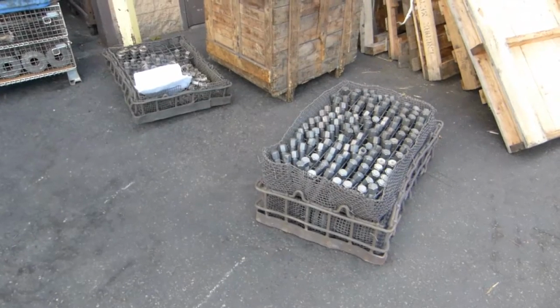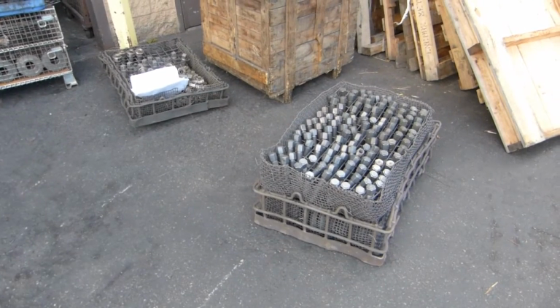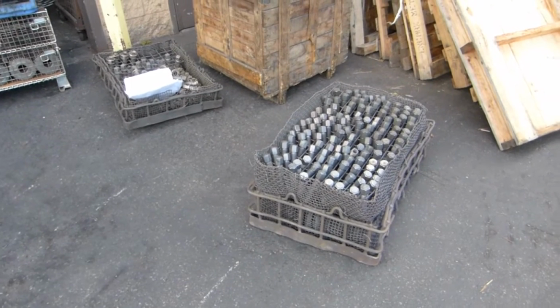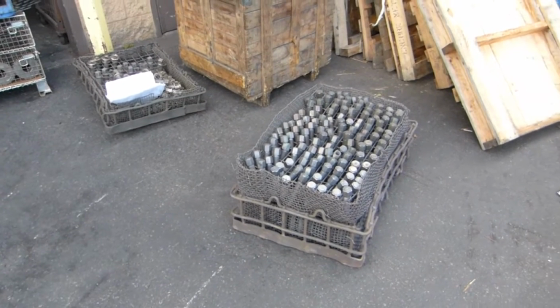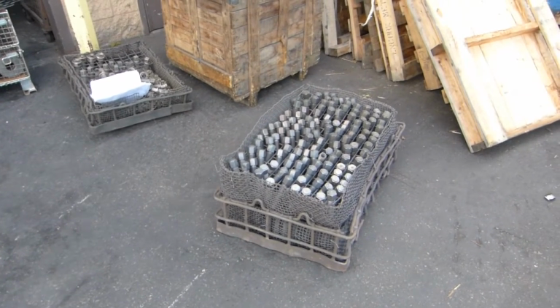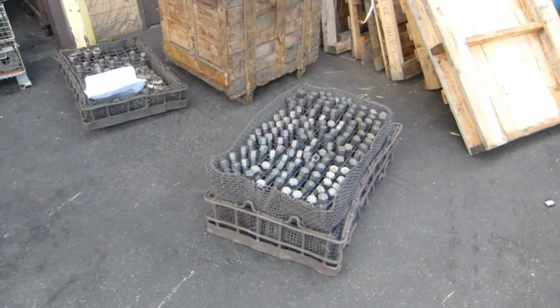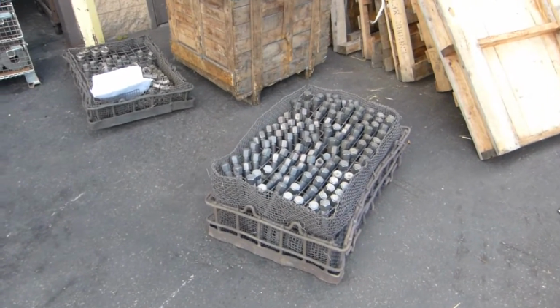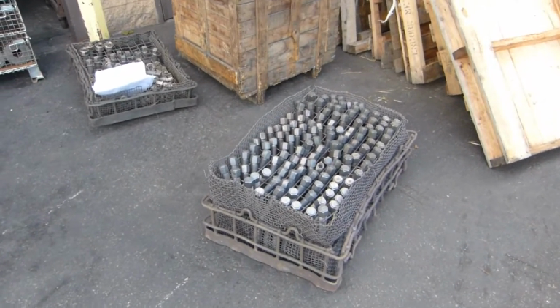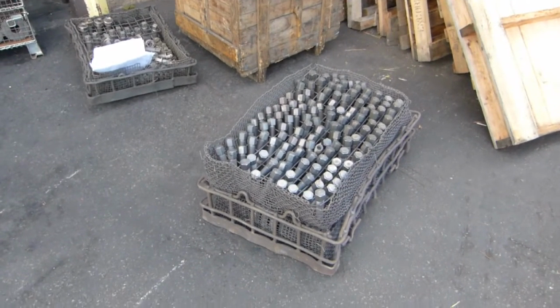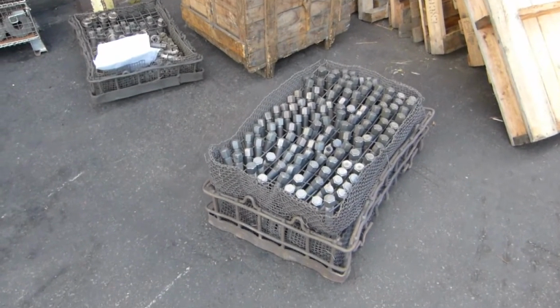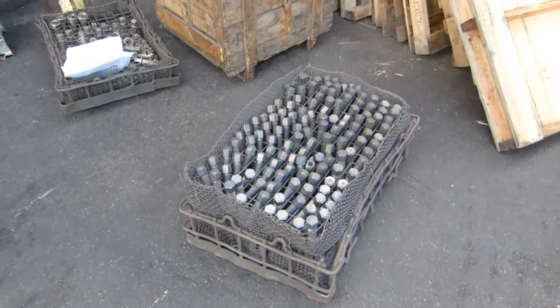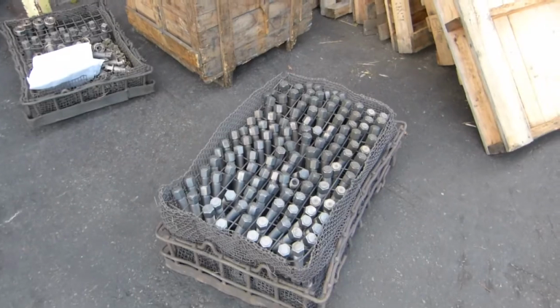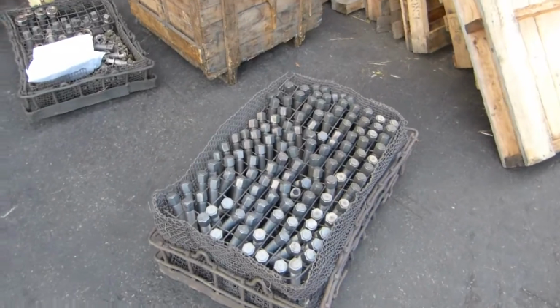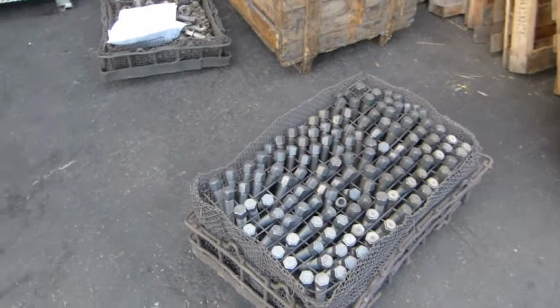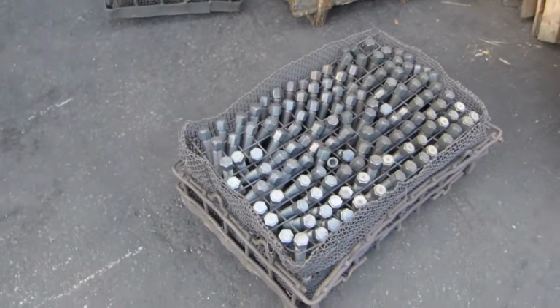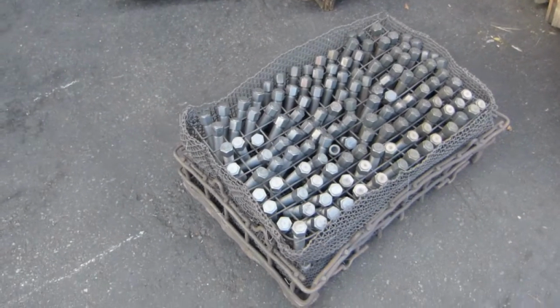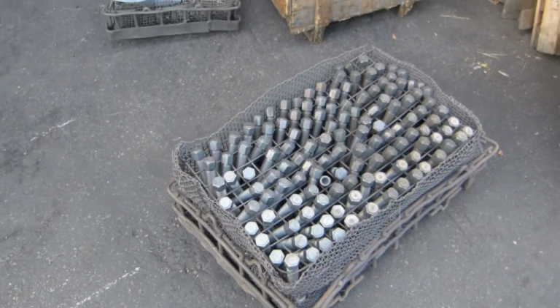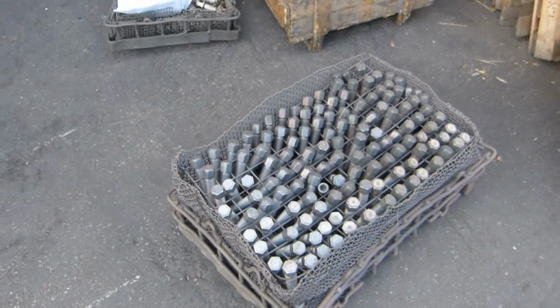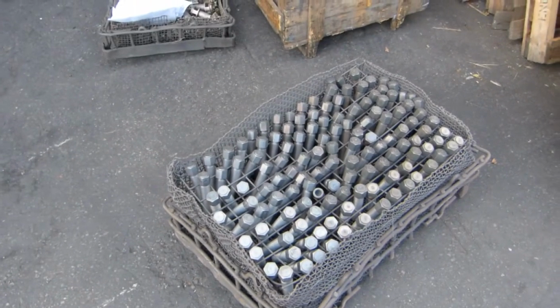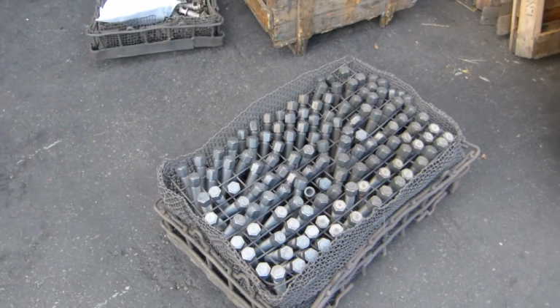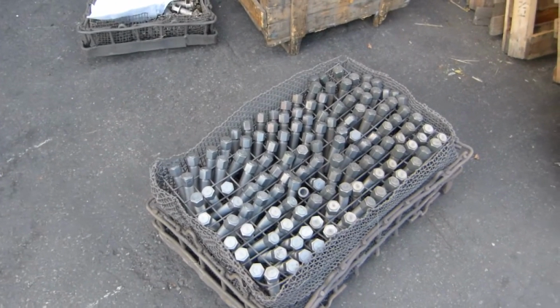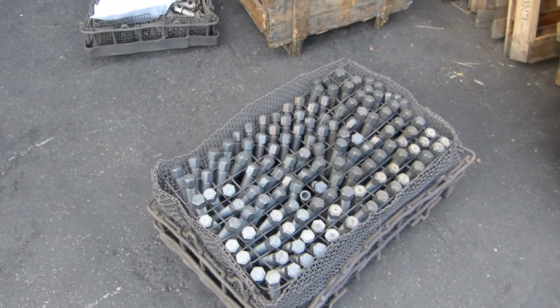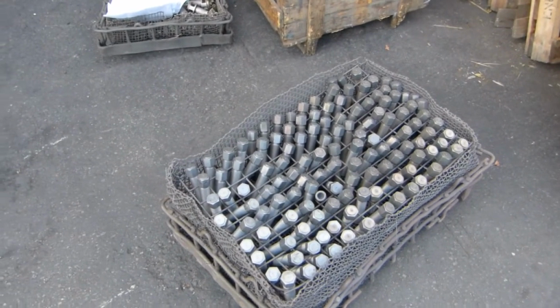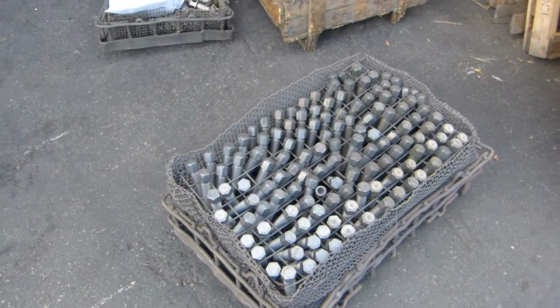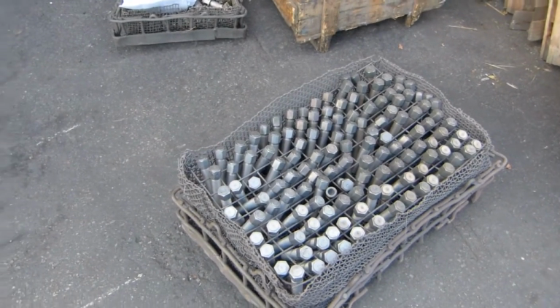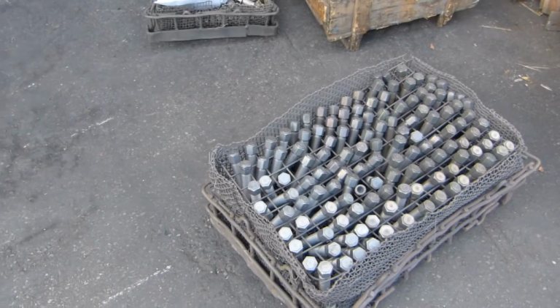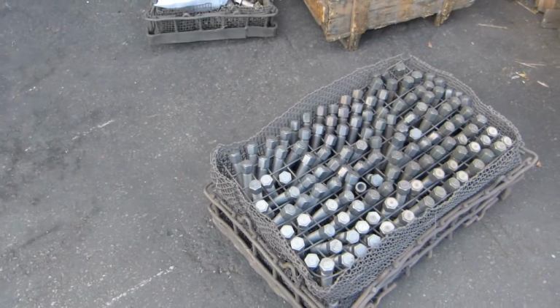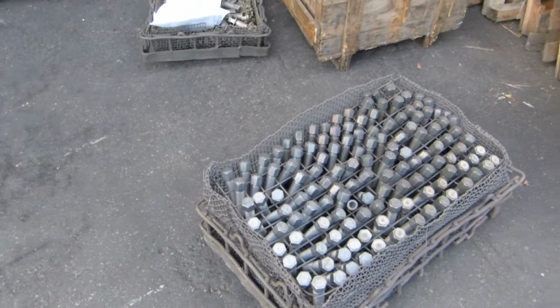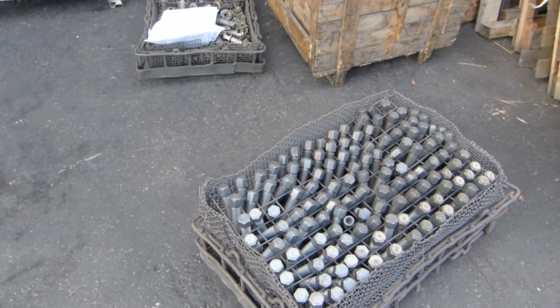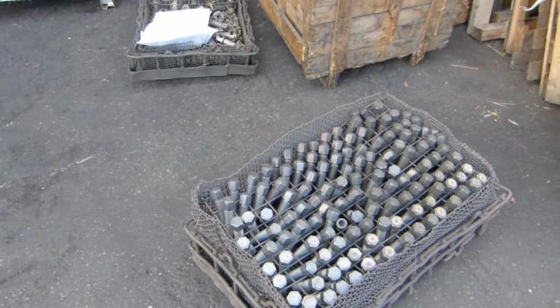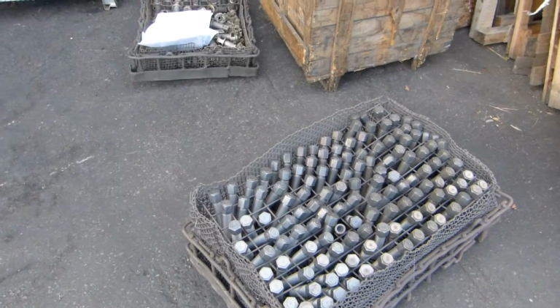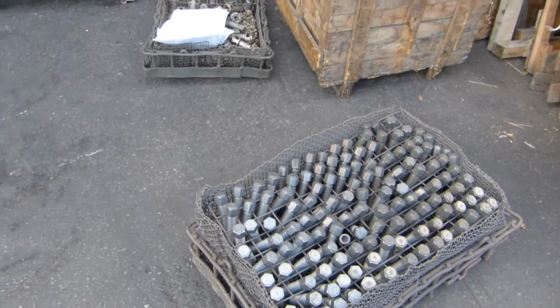The key to making functional or successful items out of steel — whether it's chisels, swords, drill bits, saw blades — is heat treatment.